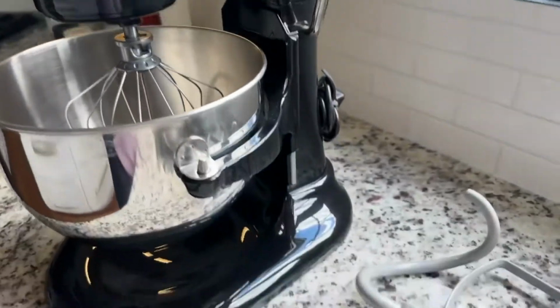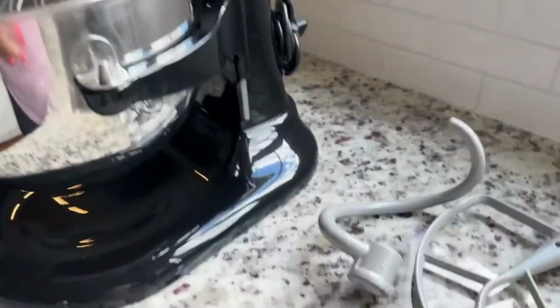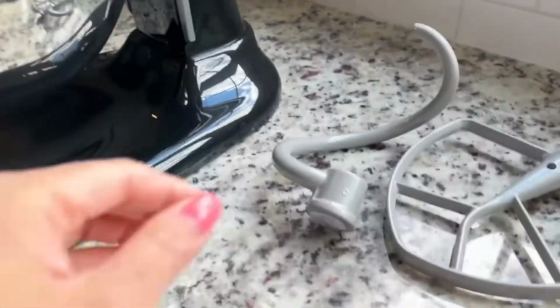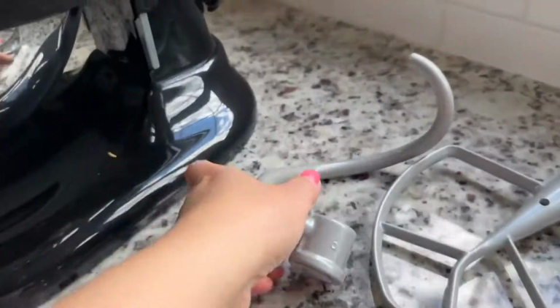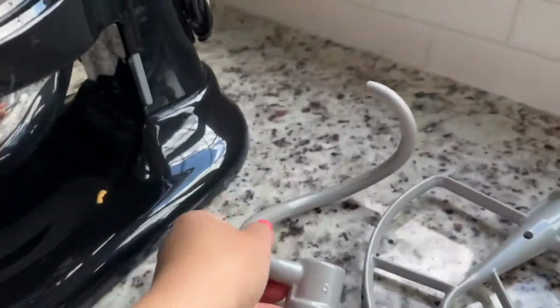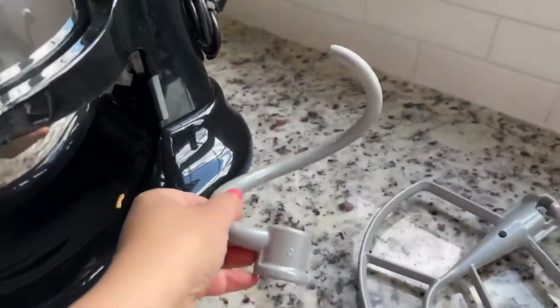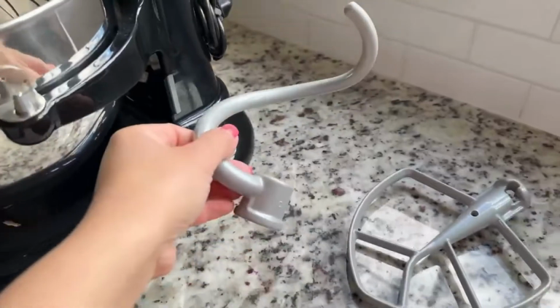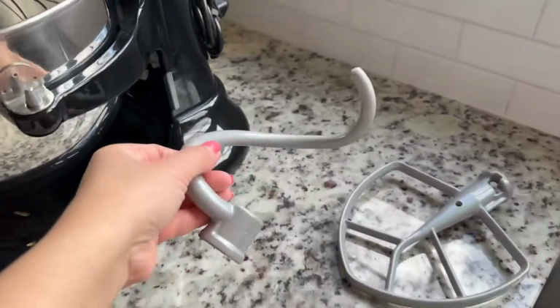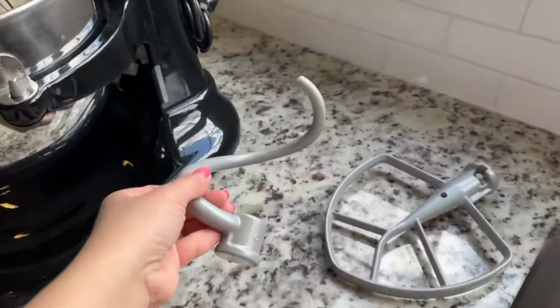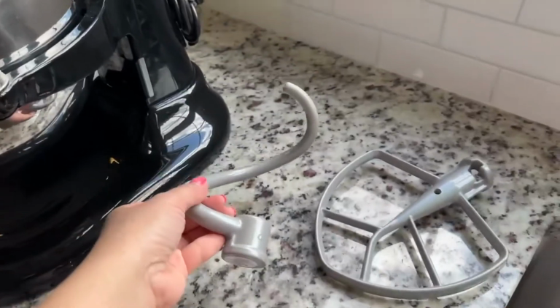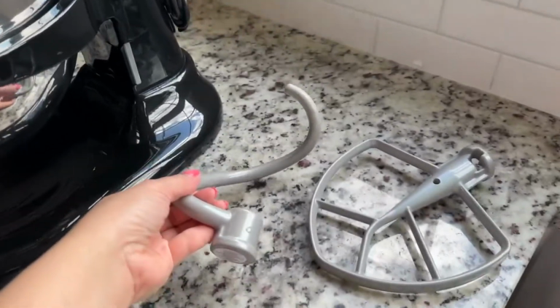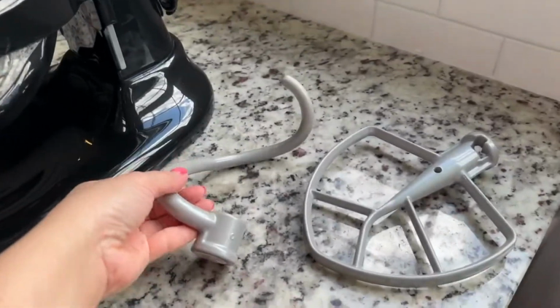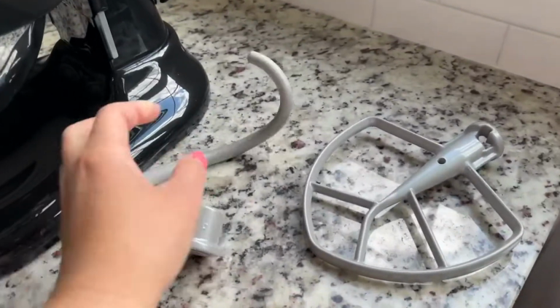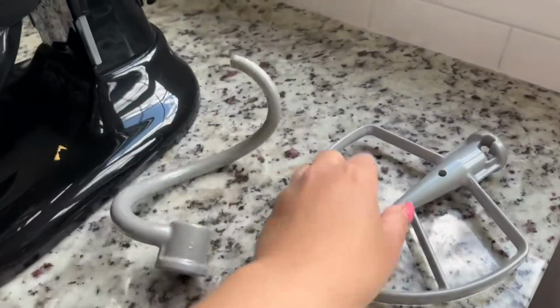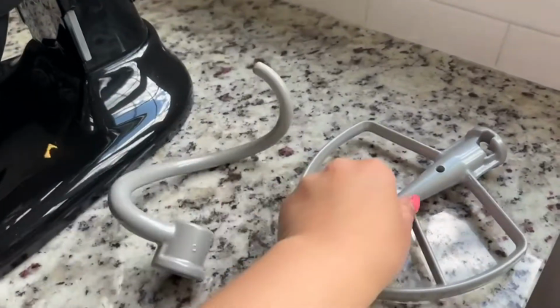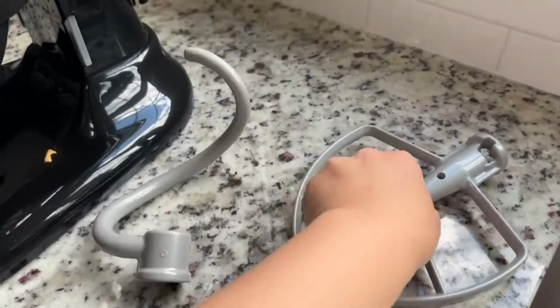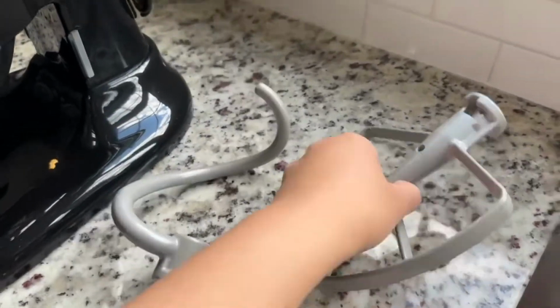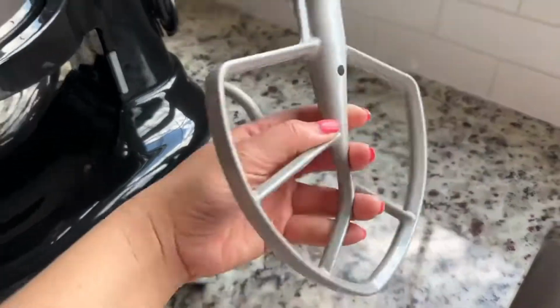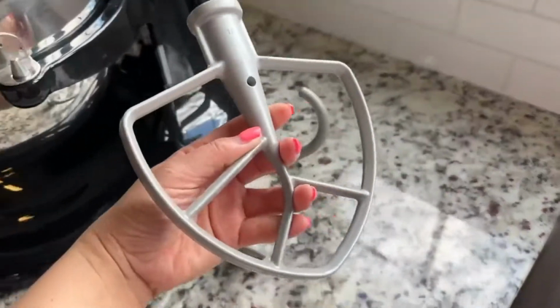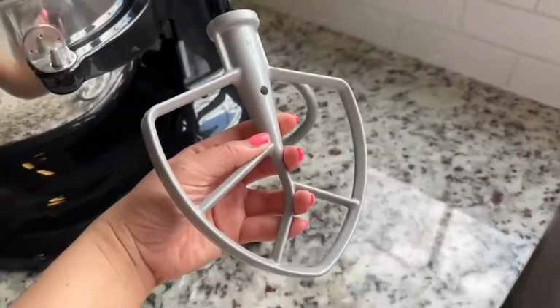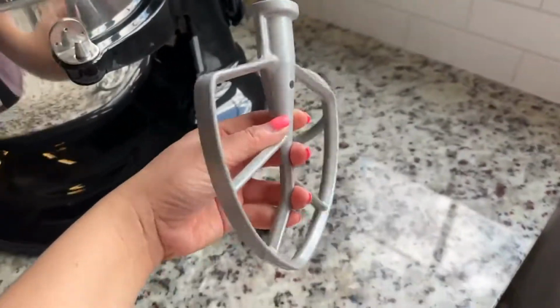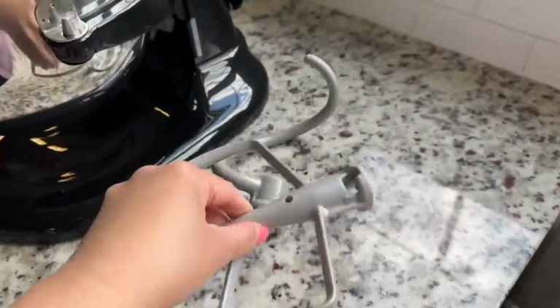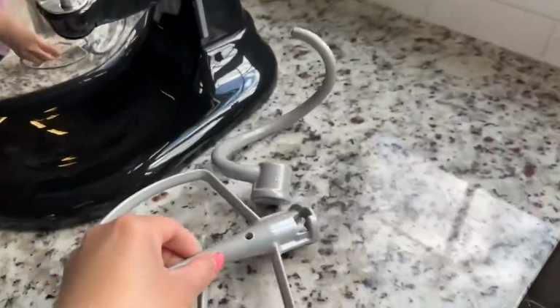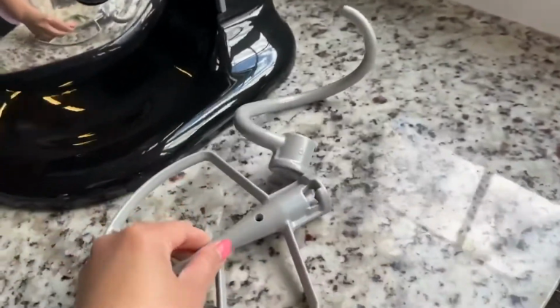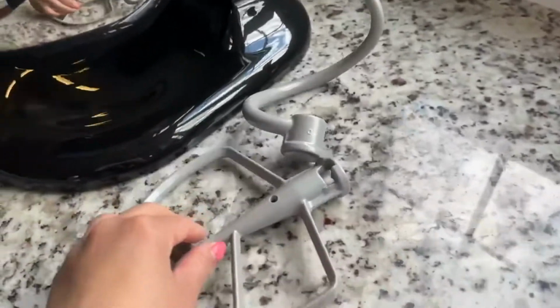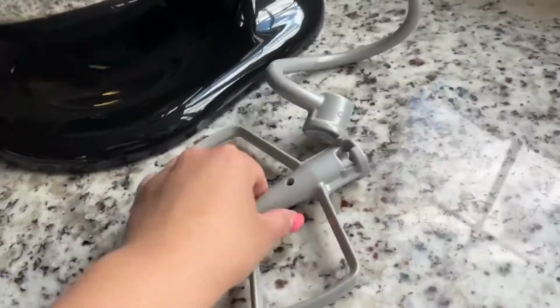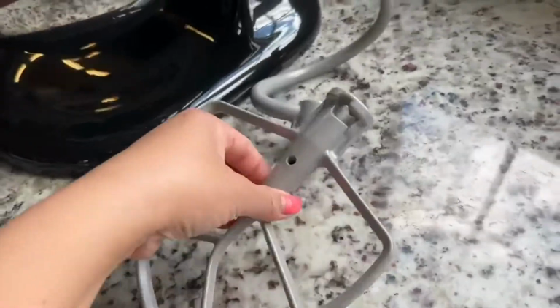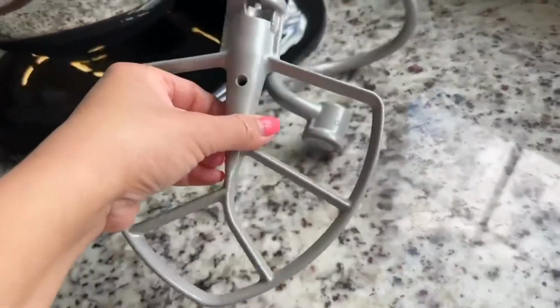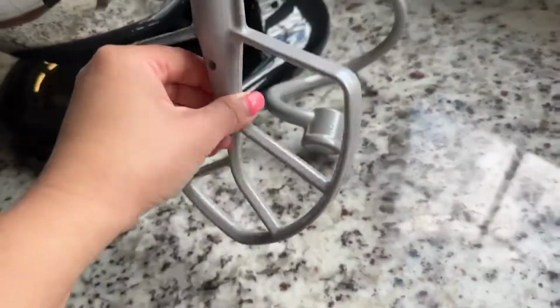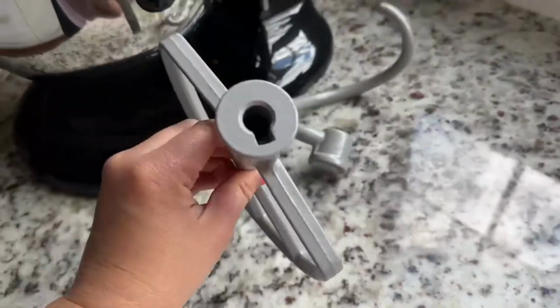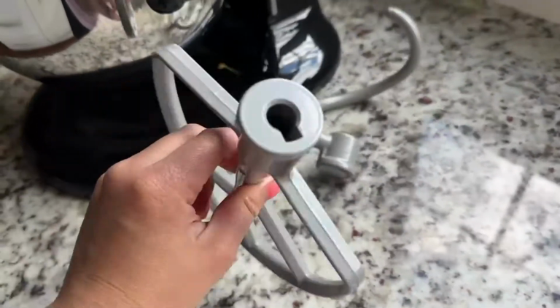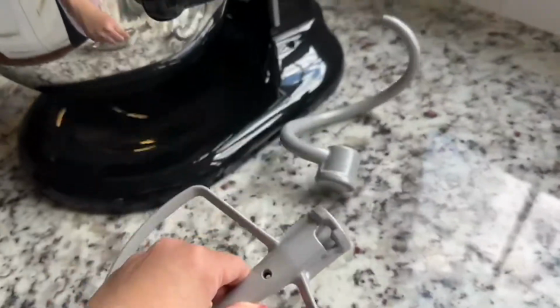It came with these two attachments — actually it came with three attachments, but I can't find the other mixing attachment. This is kind of hollow metal.